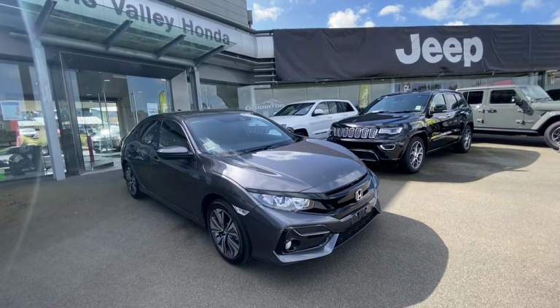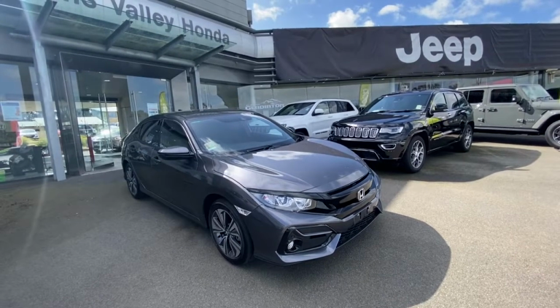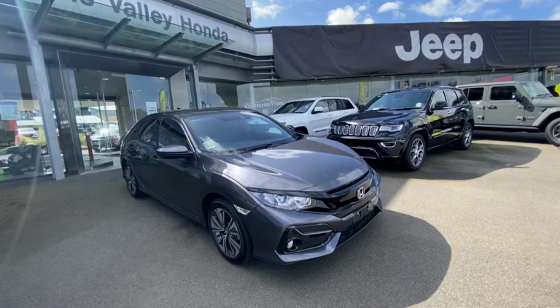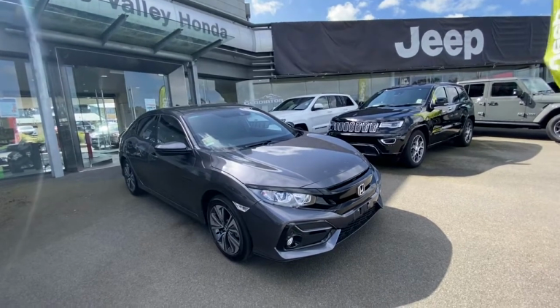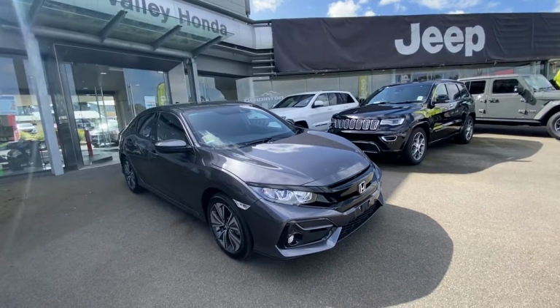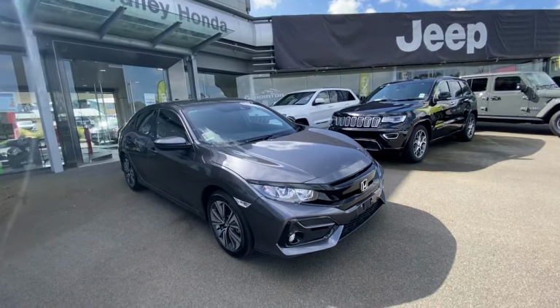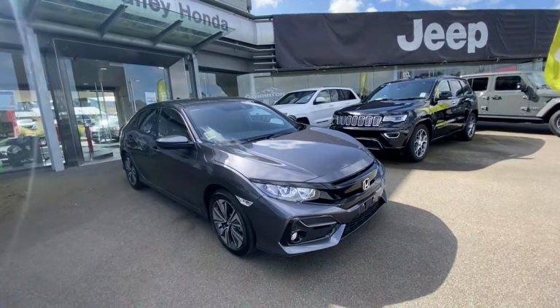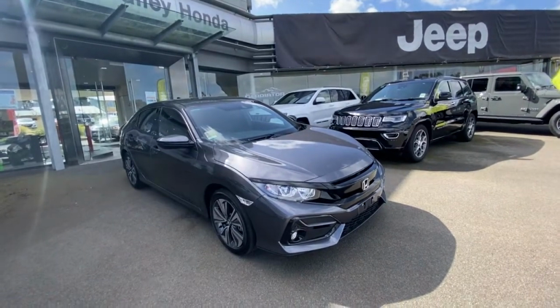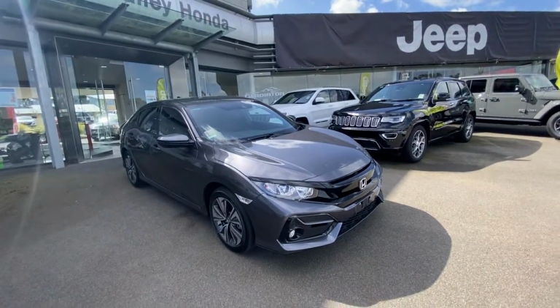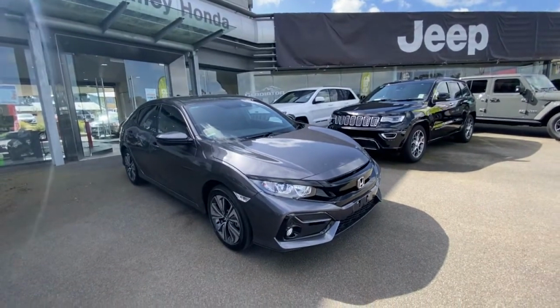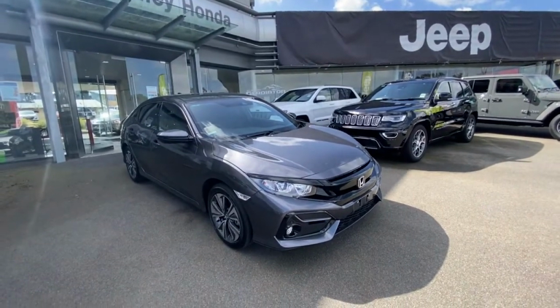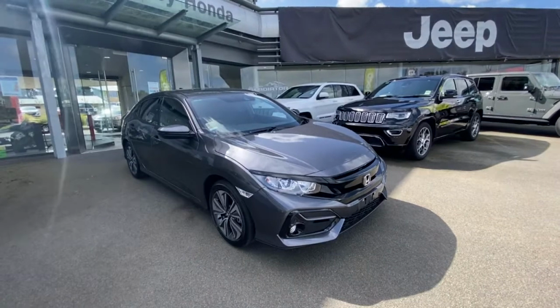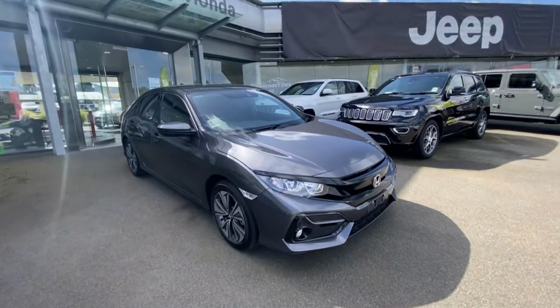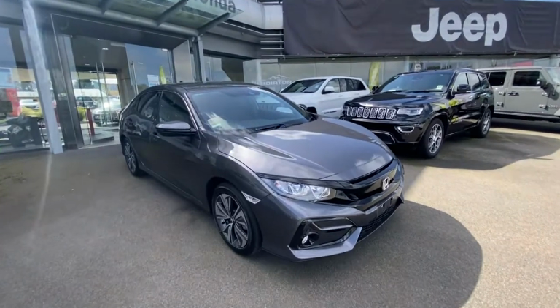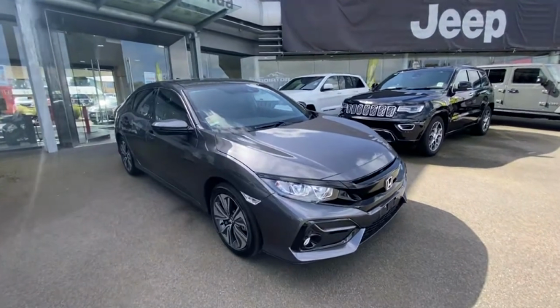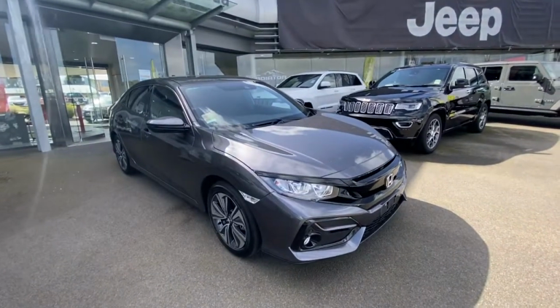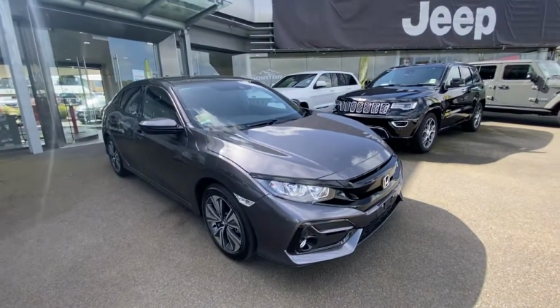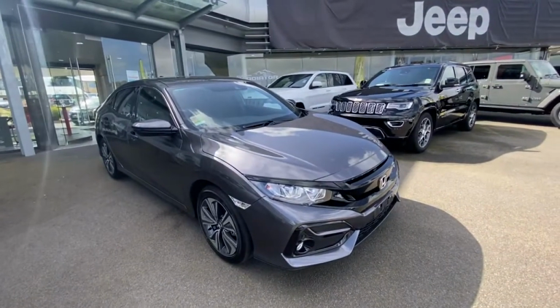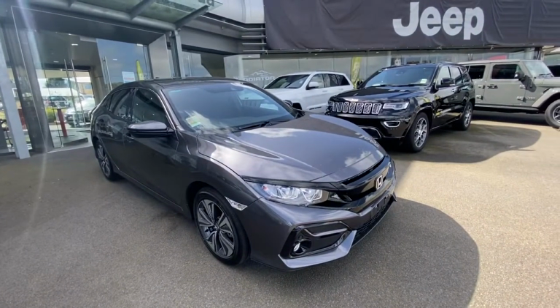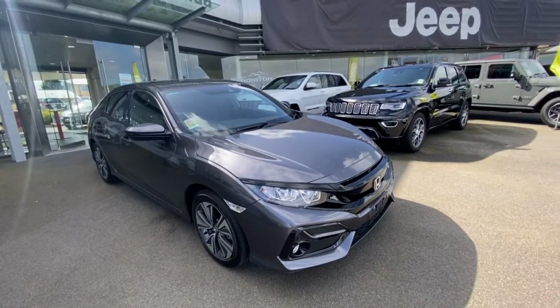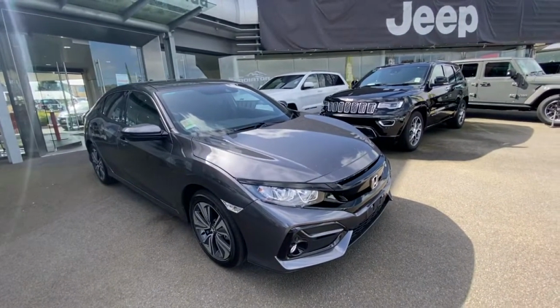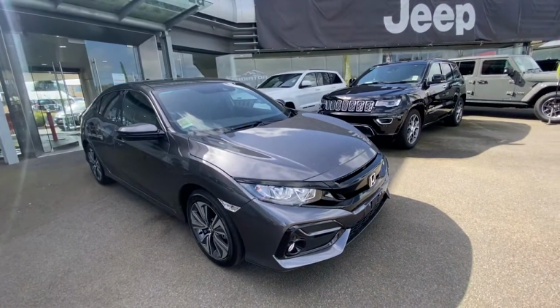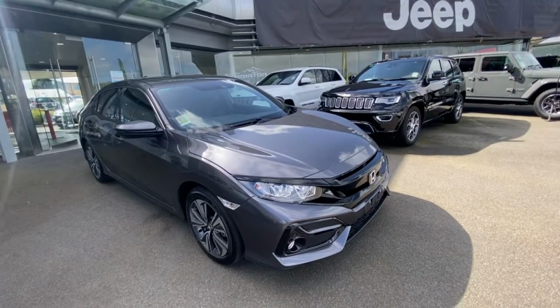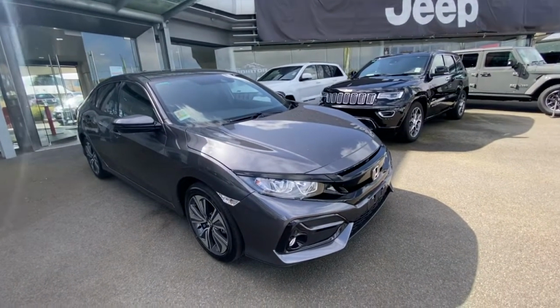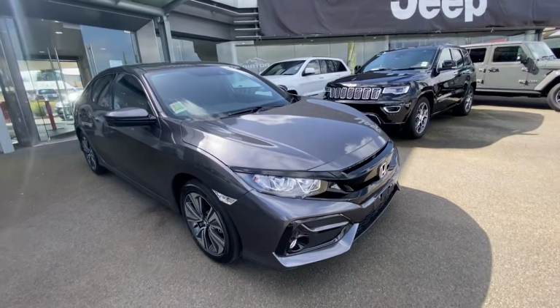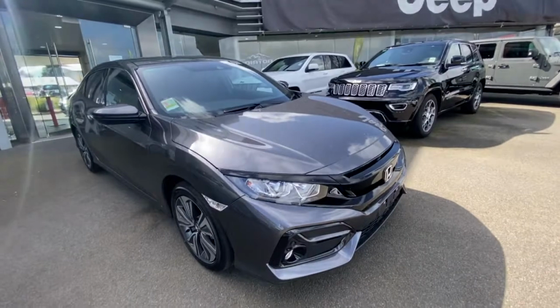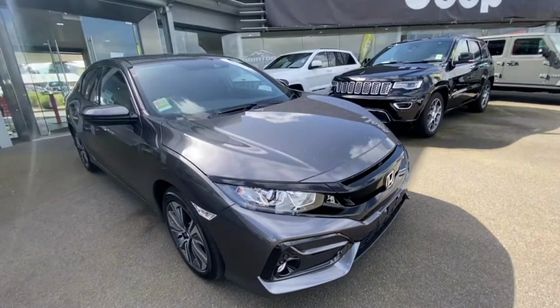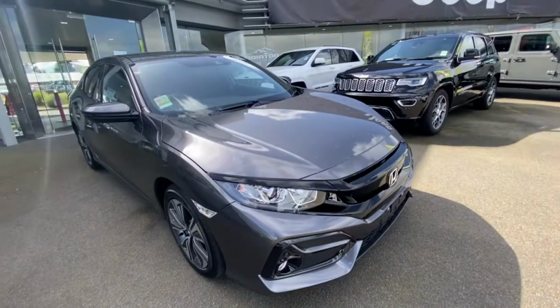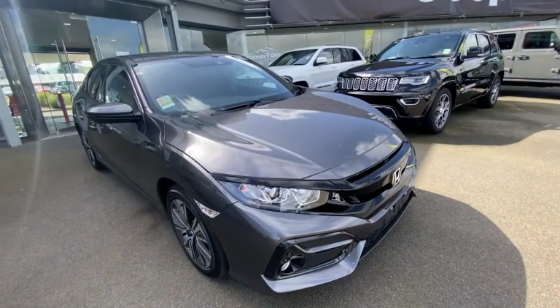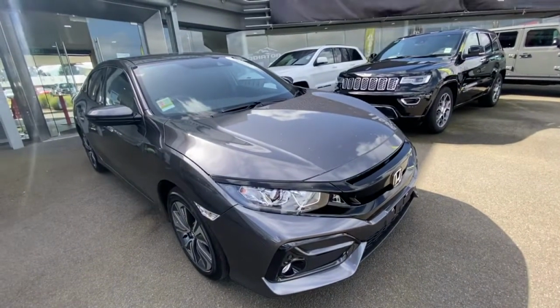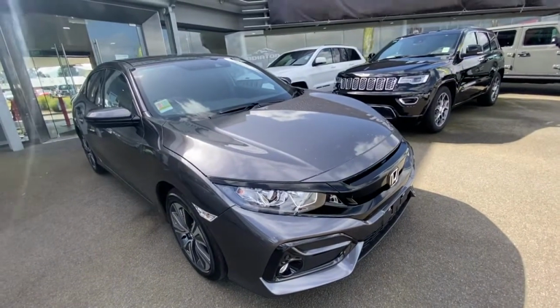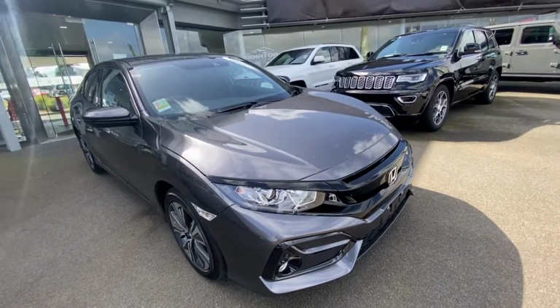Hi and welcome to Valley Honda. My name is Ben. Love to welcome you on a walk around video on our 2020 Honda Civic VTIL that we have here. This is a brand new vehicle.